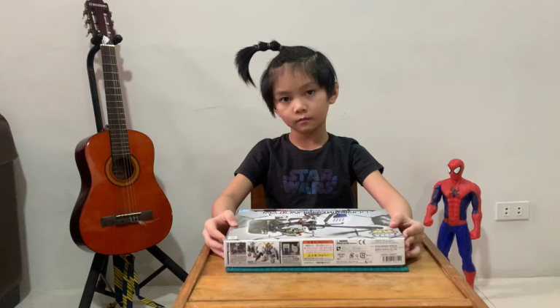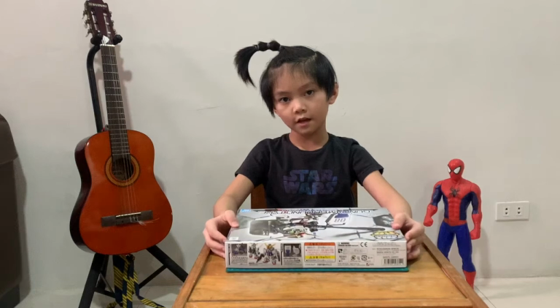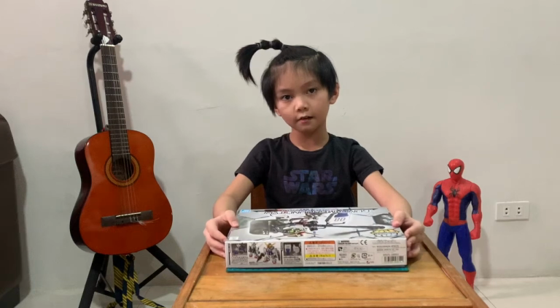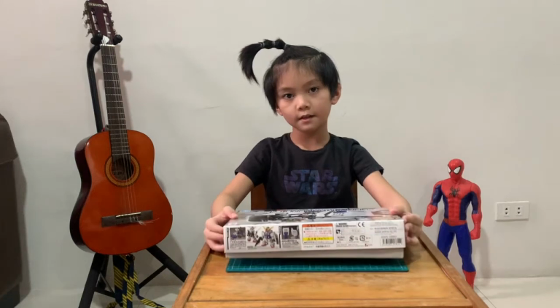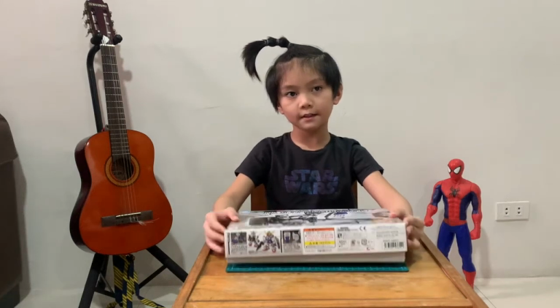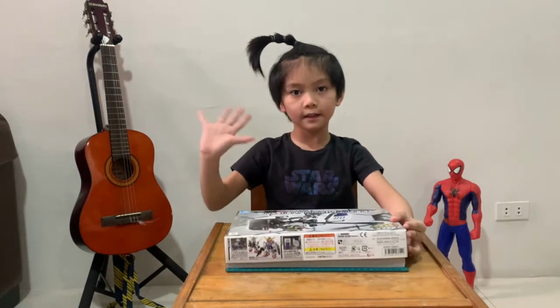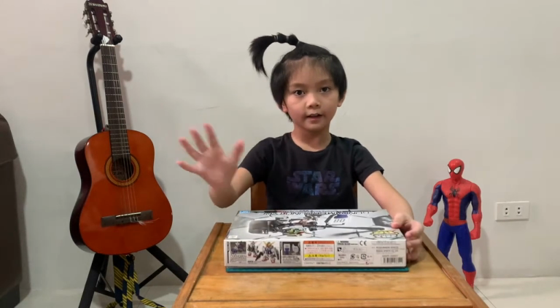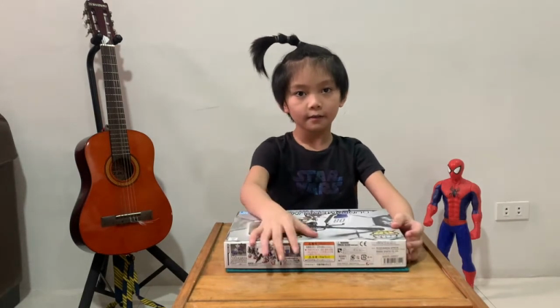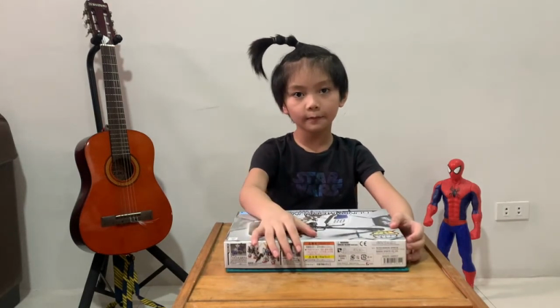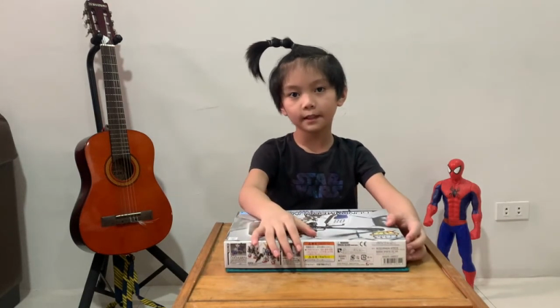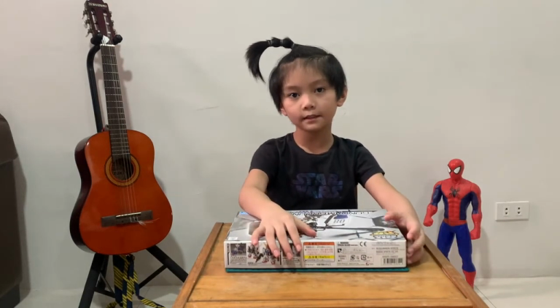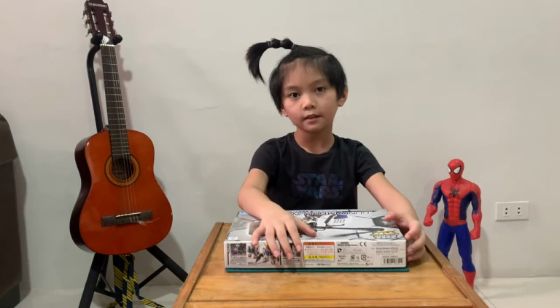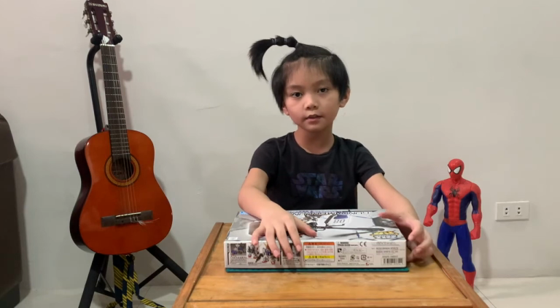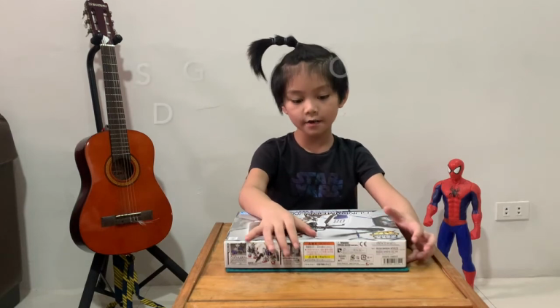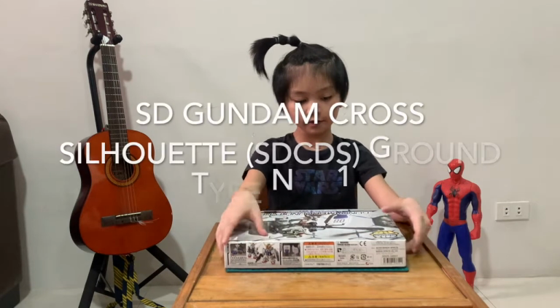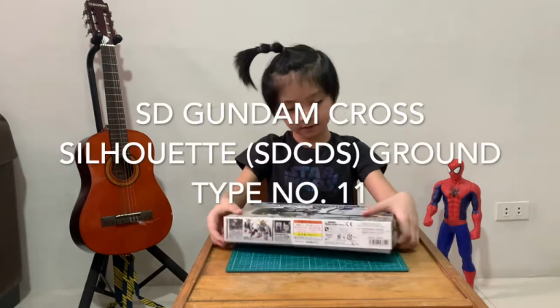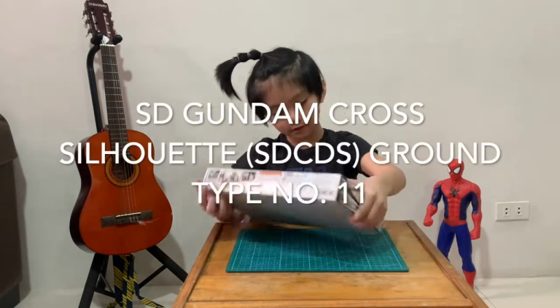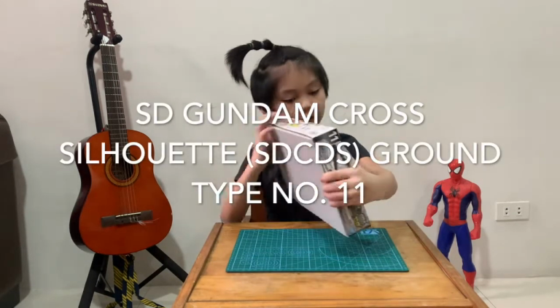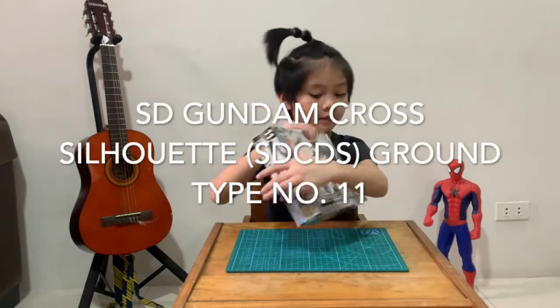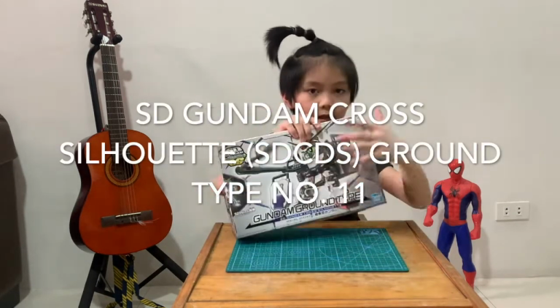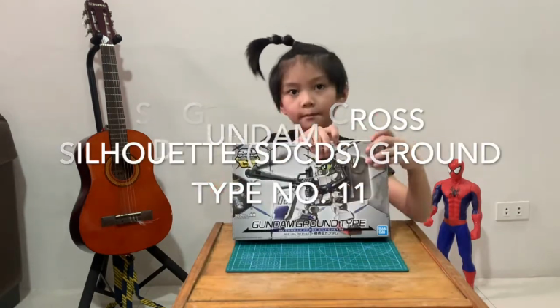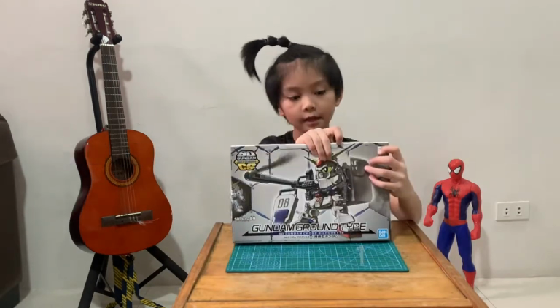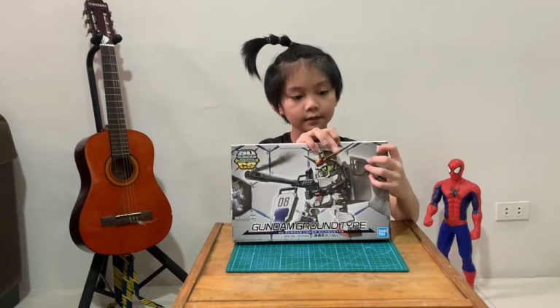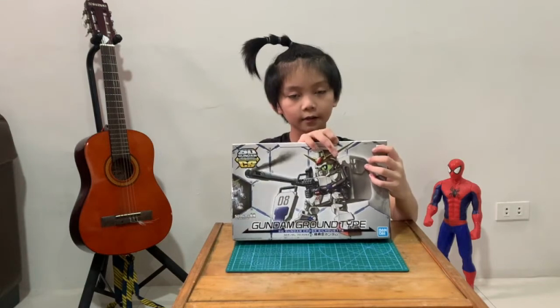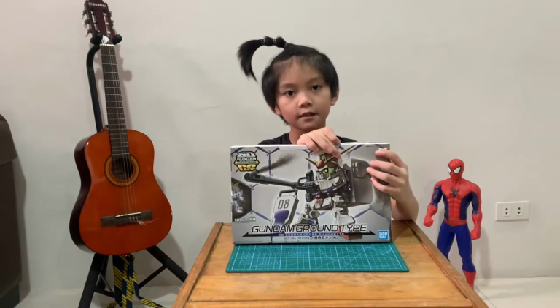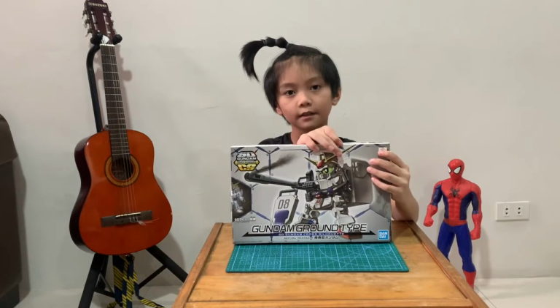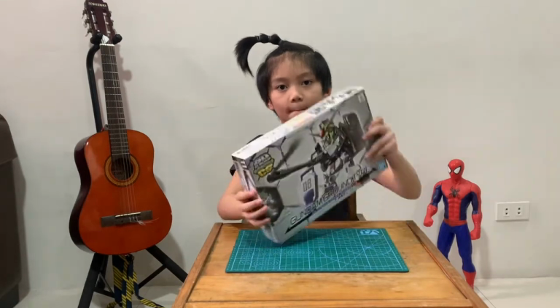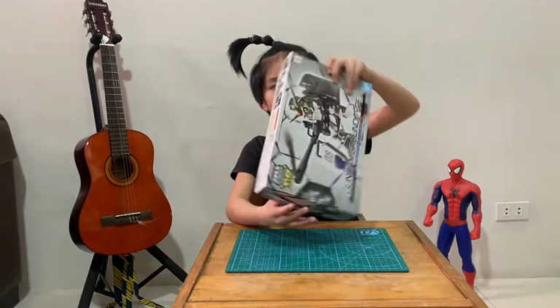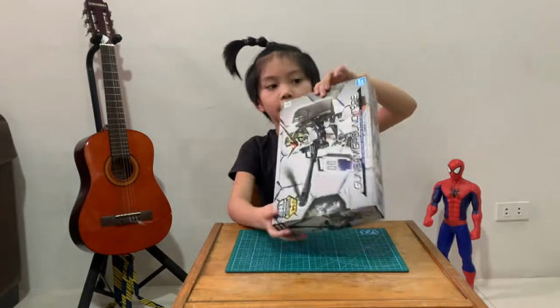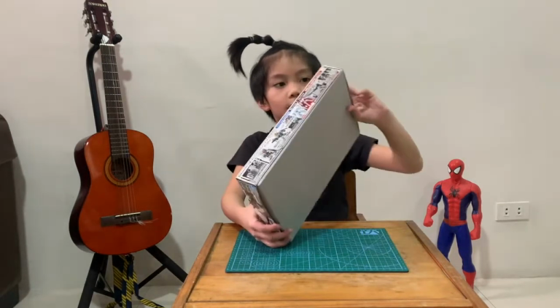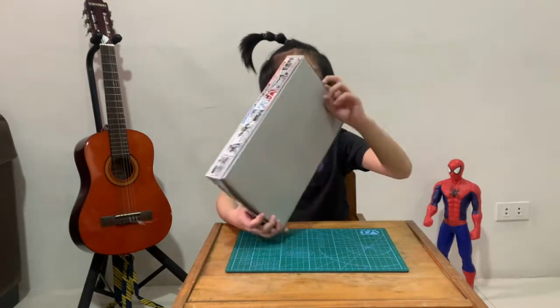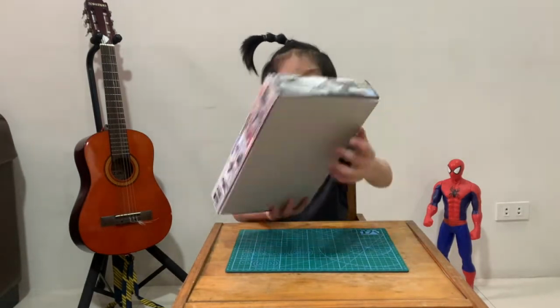Hello, this is Iggy. Welcome to my channel. Today we are going to build Round-type Gundam SD Cross Silhouette number 11.